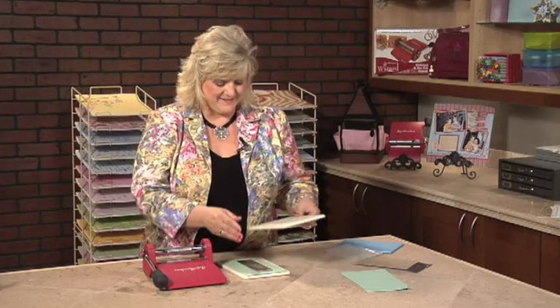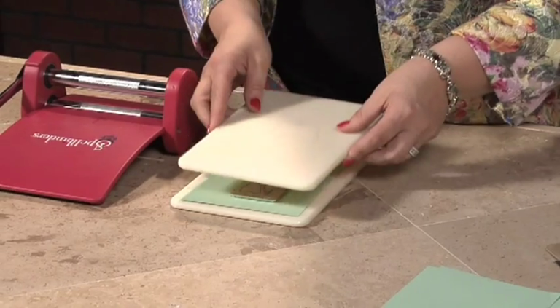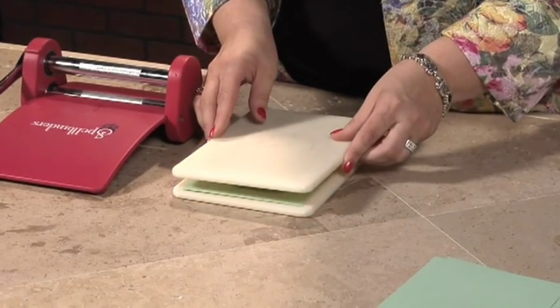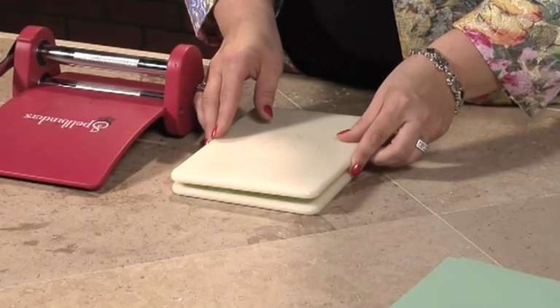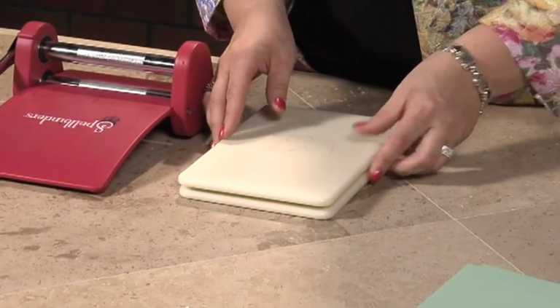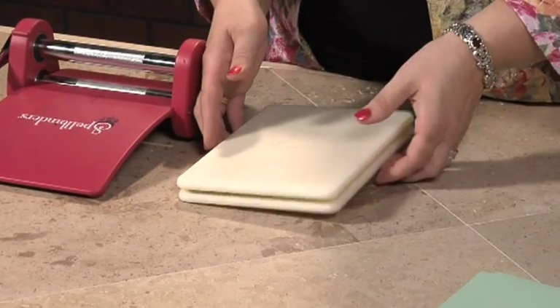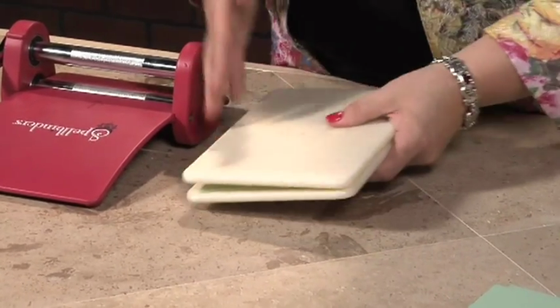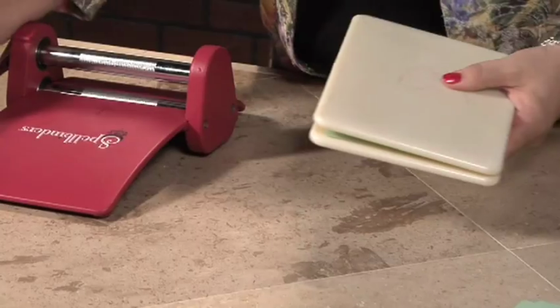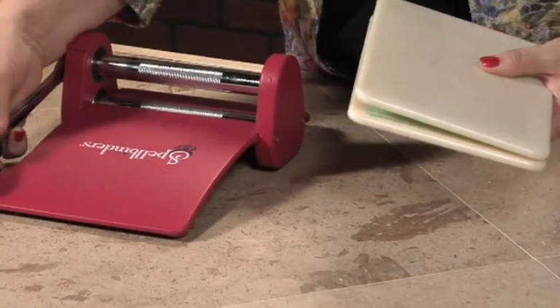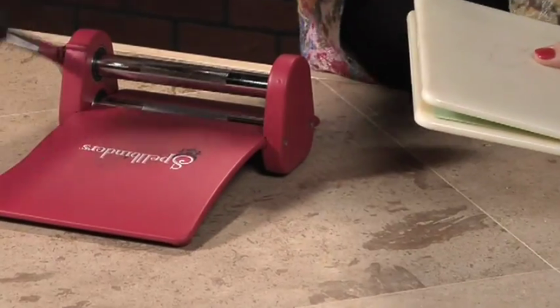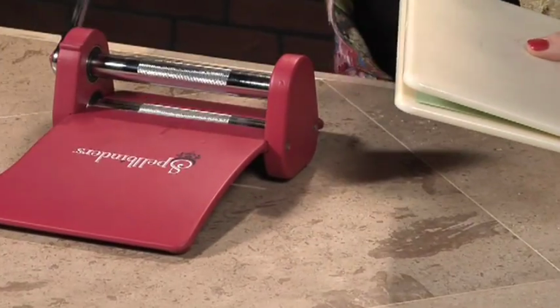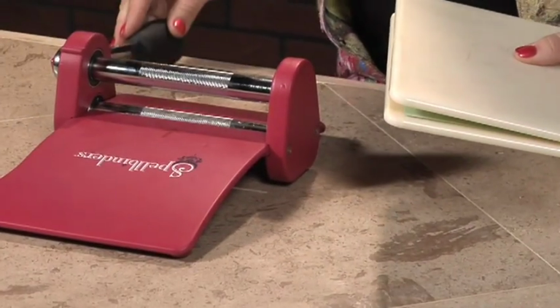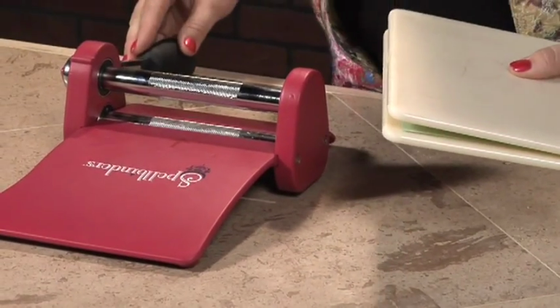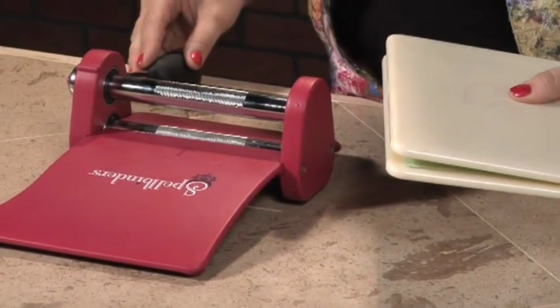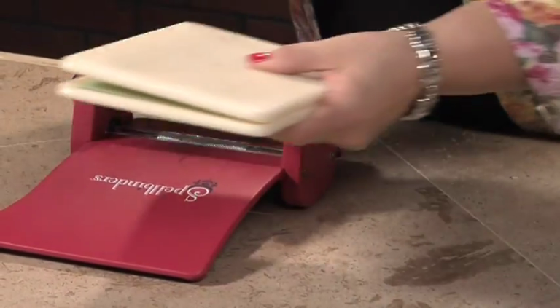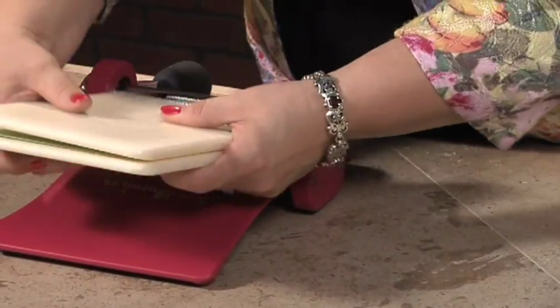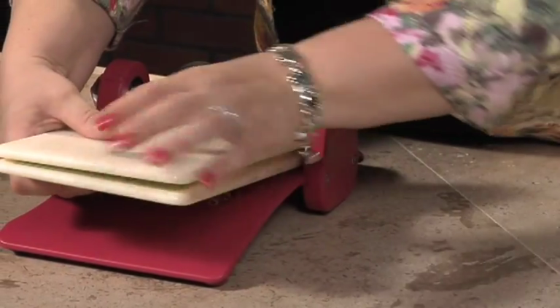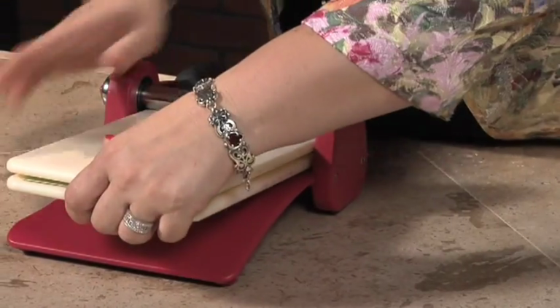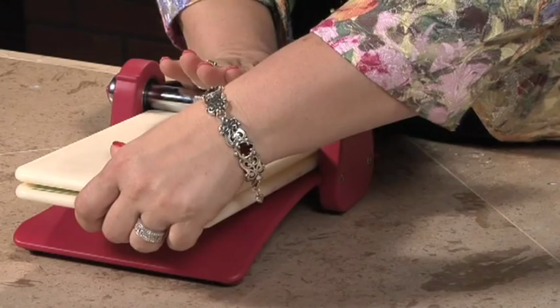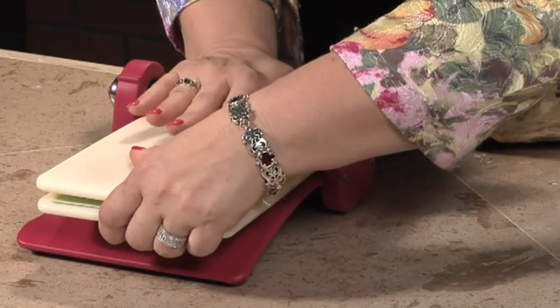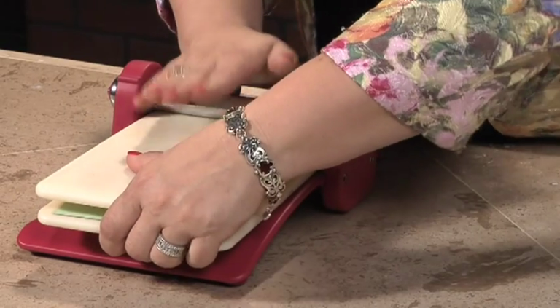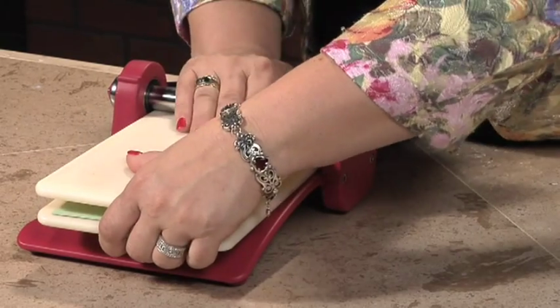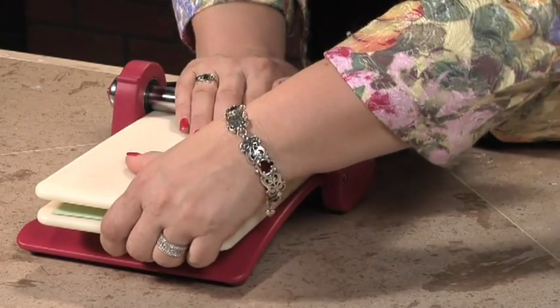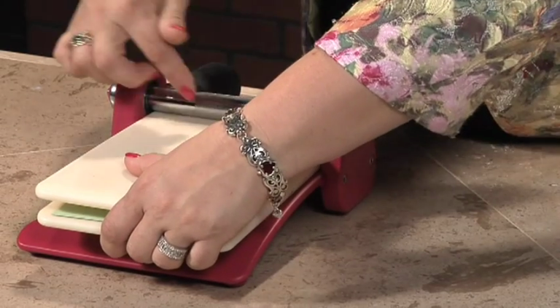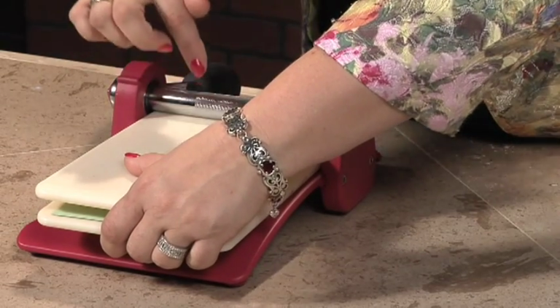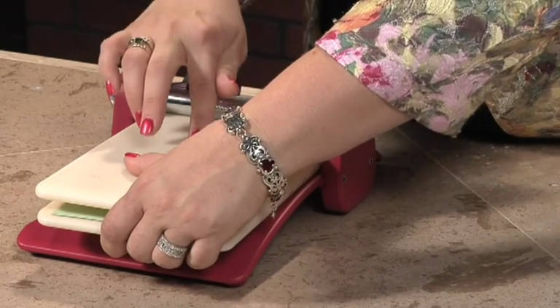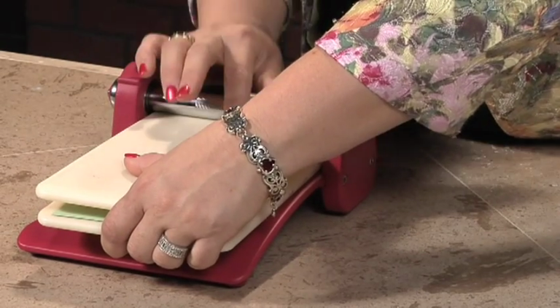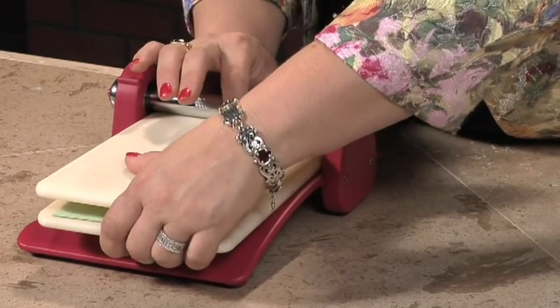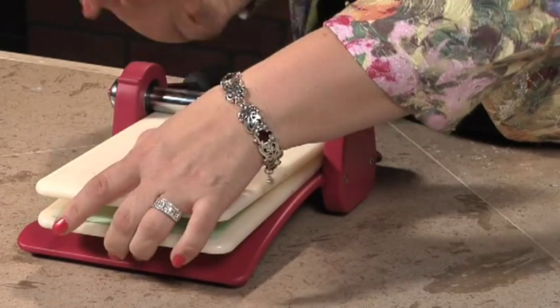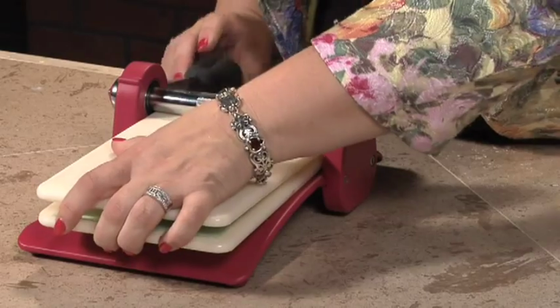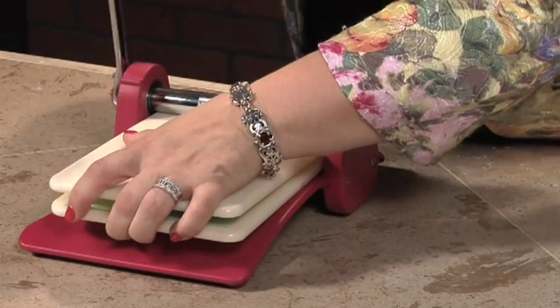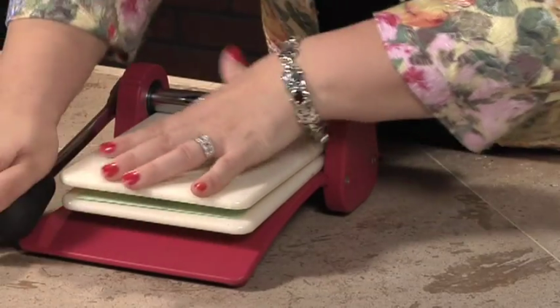Now we're going to place this mat on top, and we're going to reach around and start with the handle of the Wizard toward us, and we're going to roll the rollers in order to engage the mats into the rollers, and we're going to walk that through.